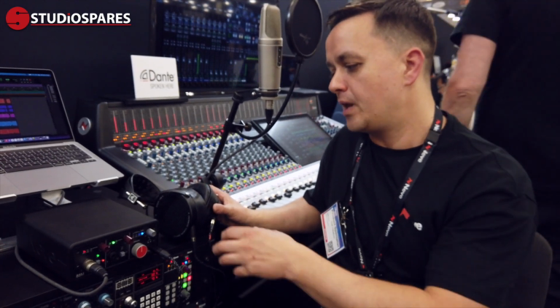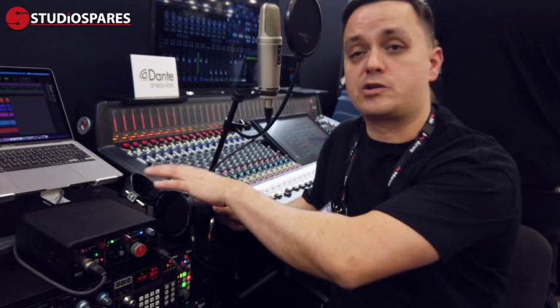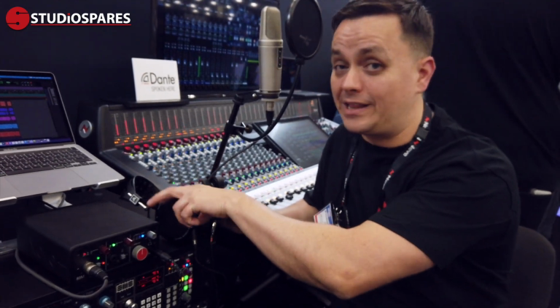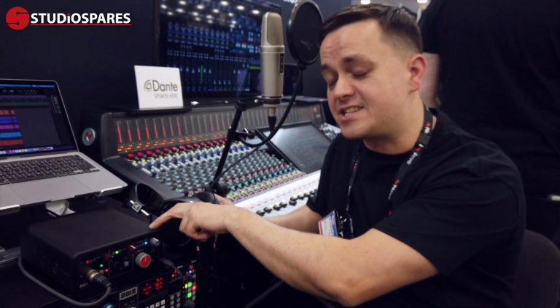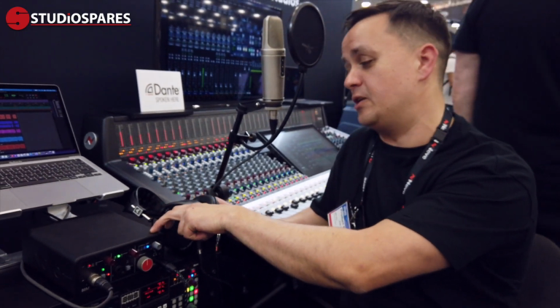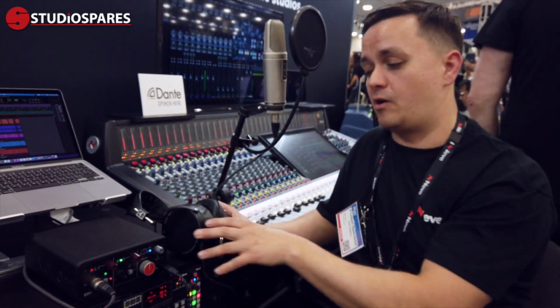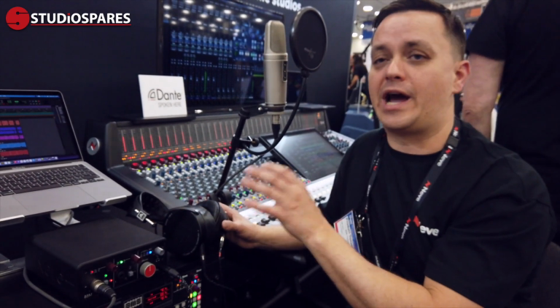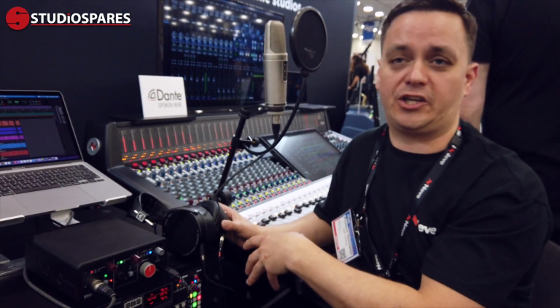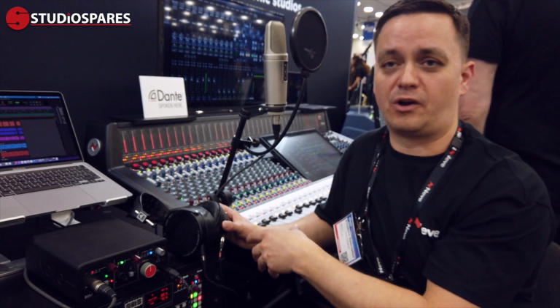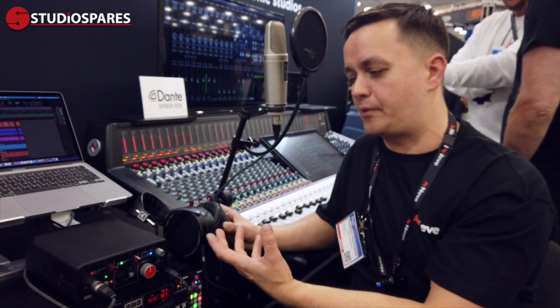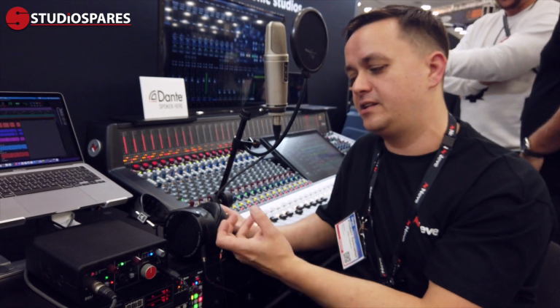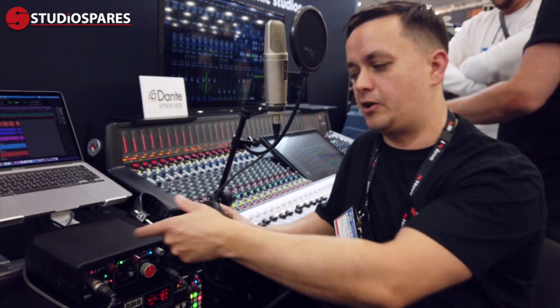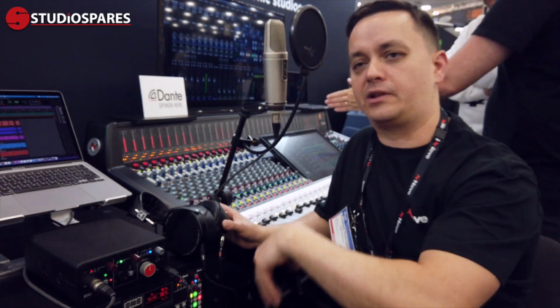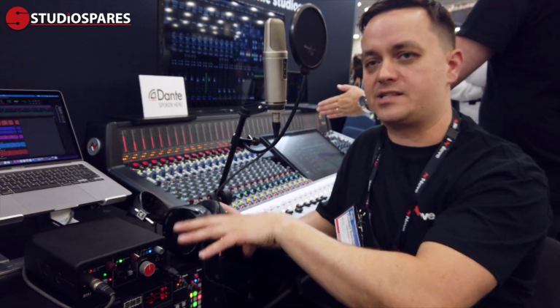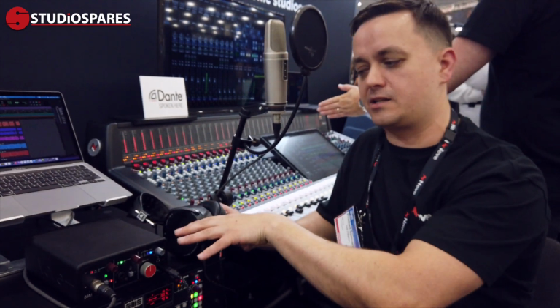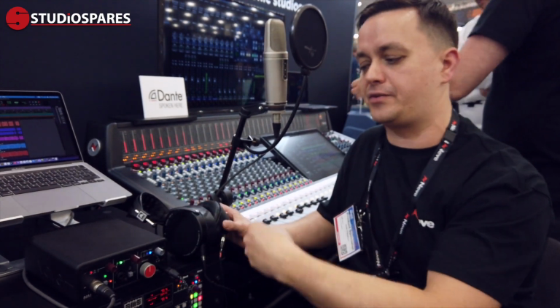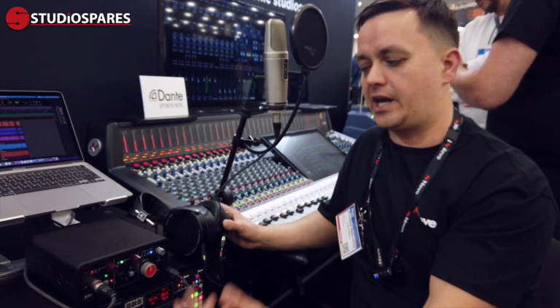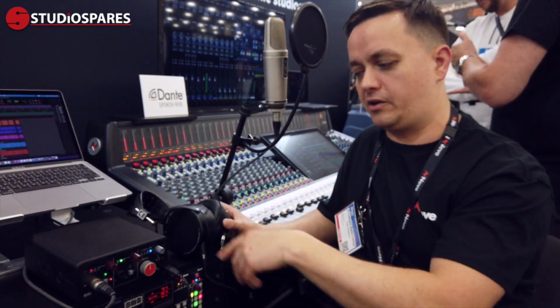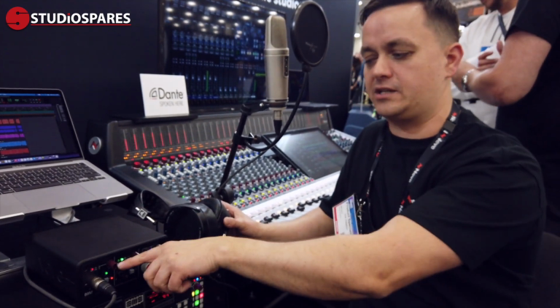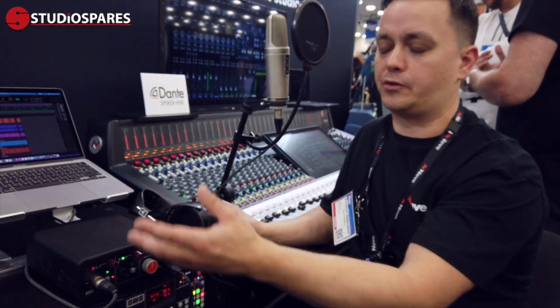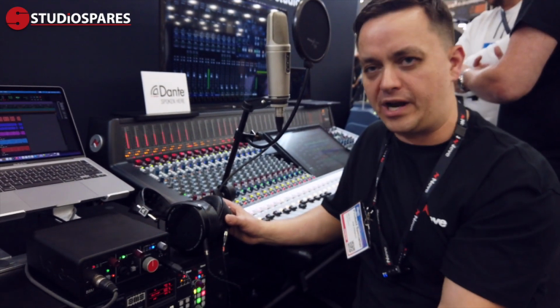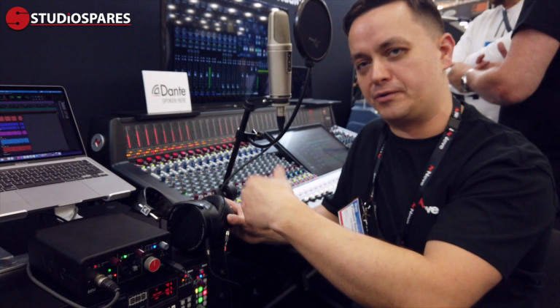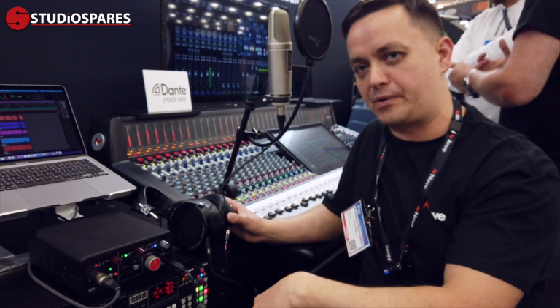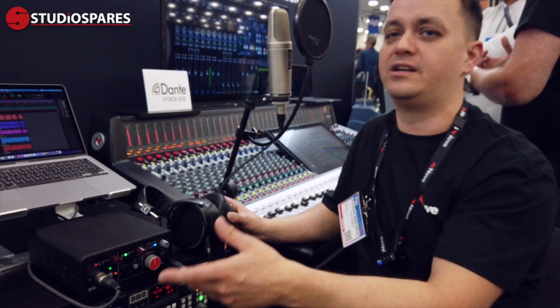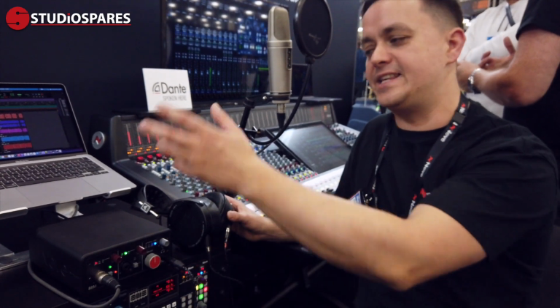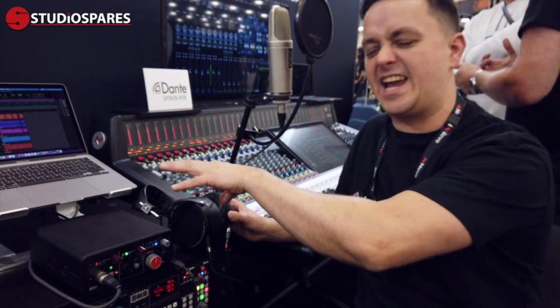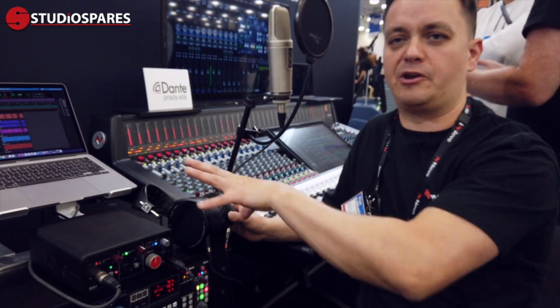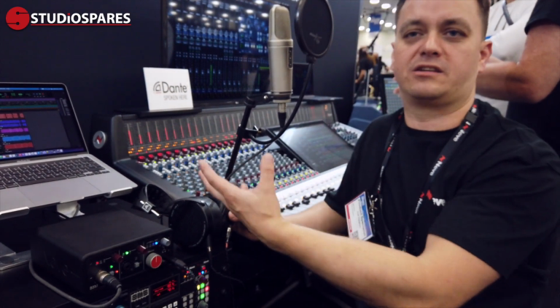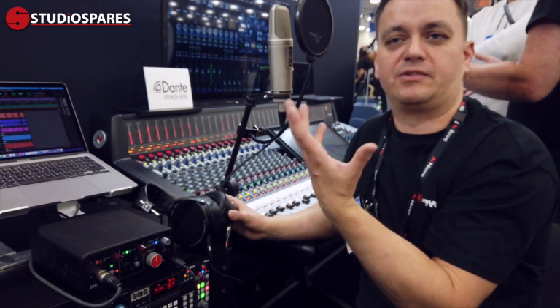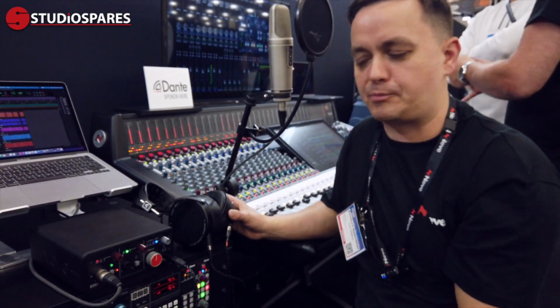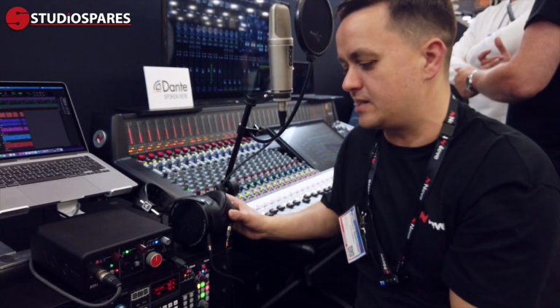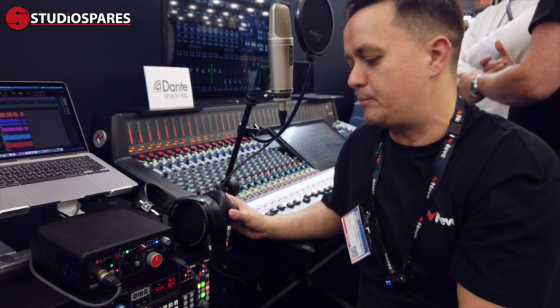We also have balanced inserts, so if you want to add an EQ or a compressor, you can plug that into the signal path — get your signal to go through the preamp, through the compressor, into the DAW, ready to process signal properly.